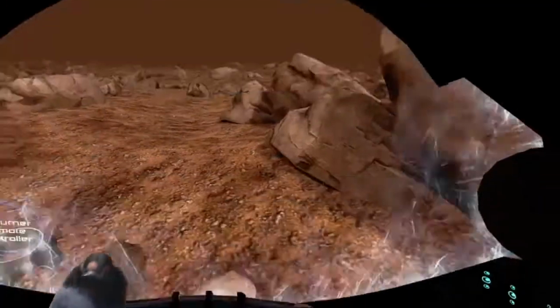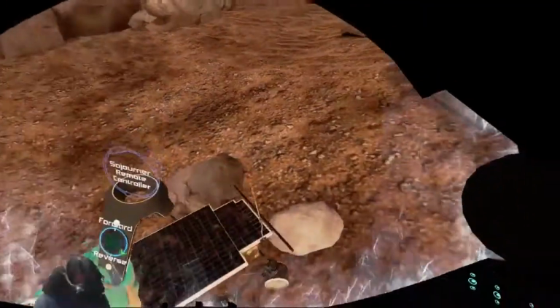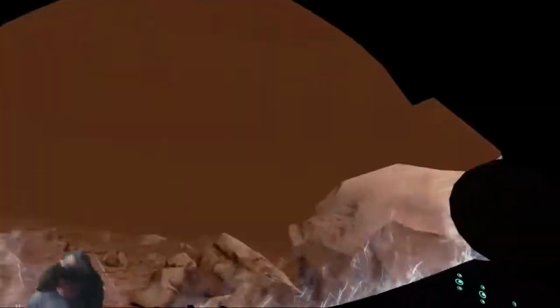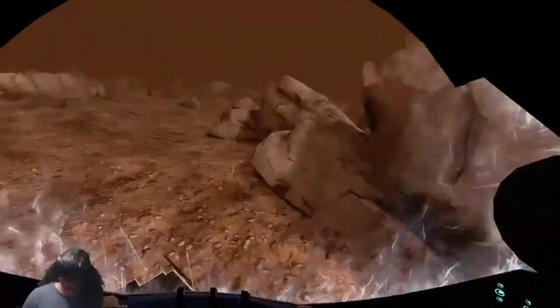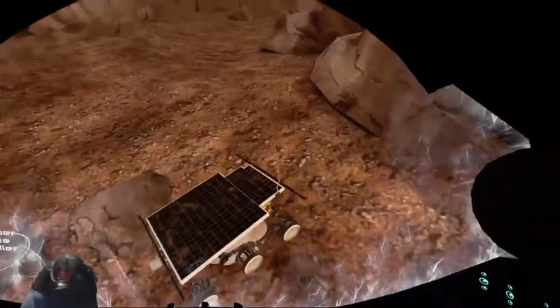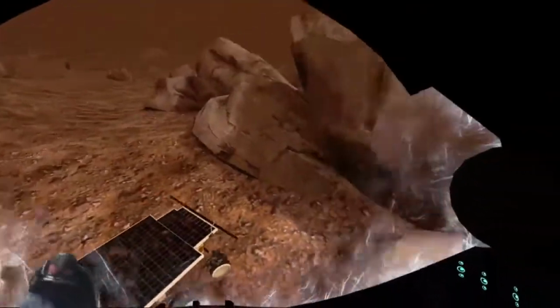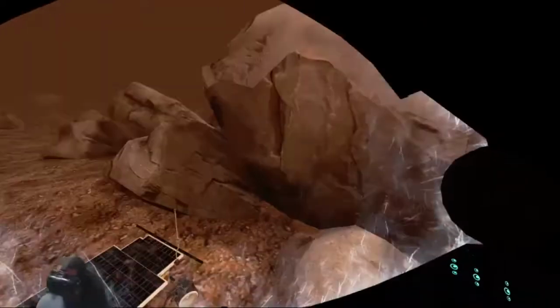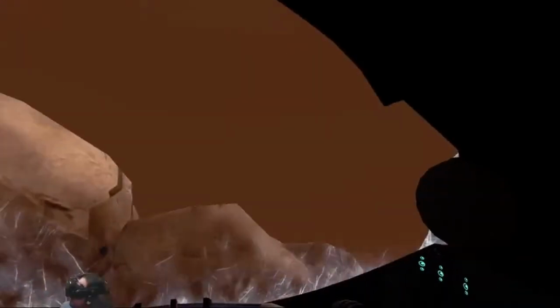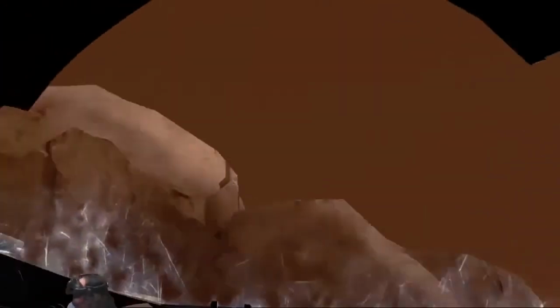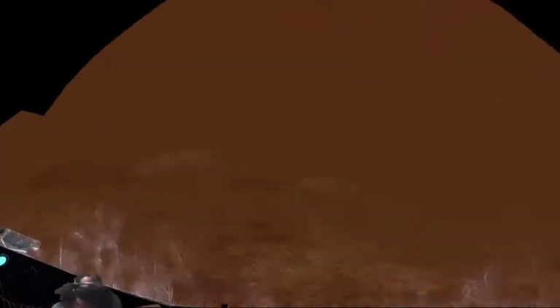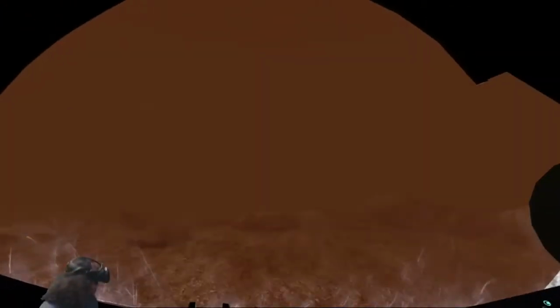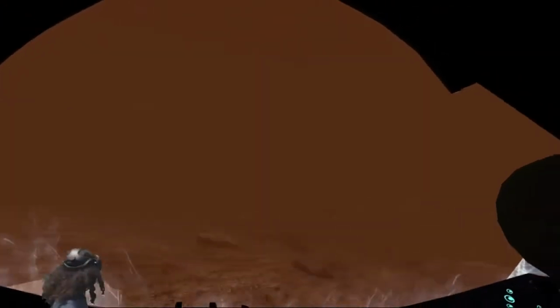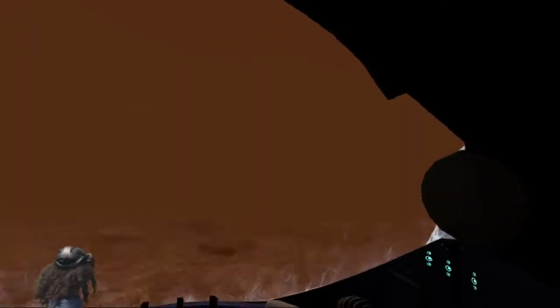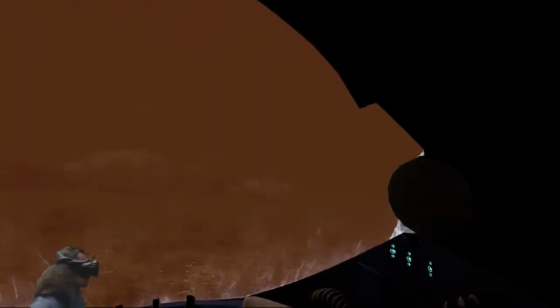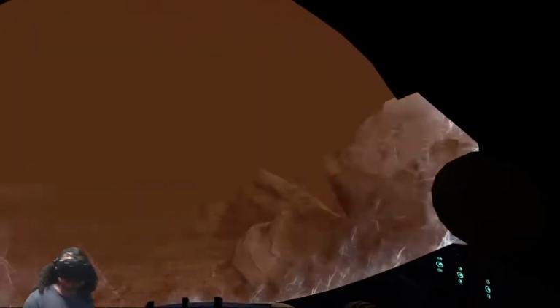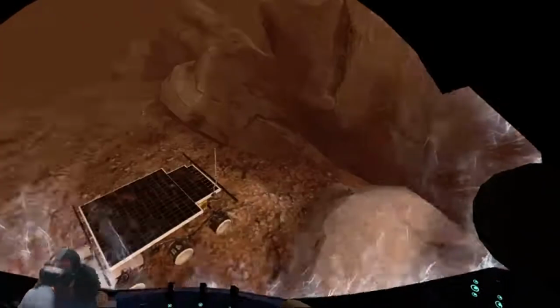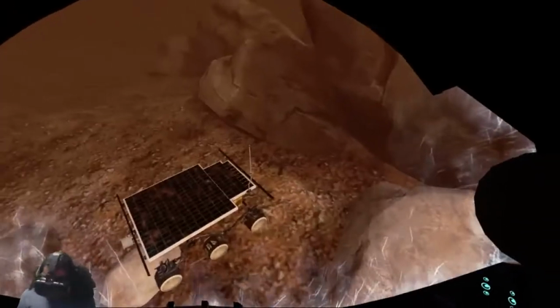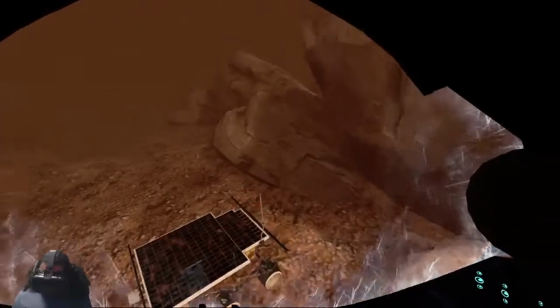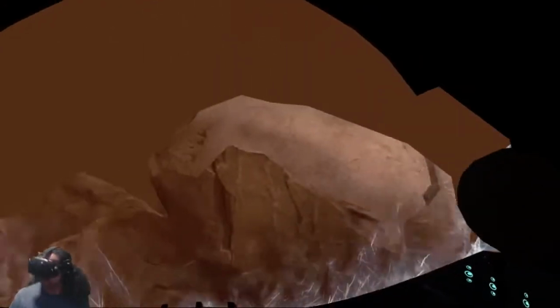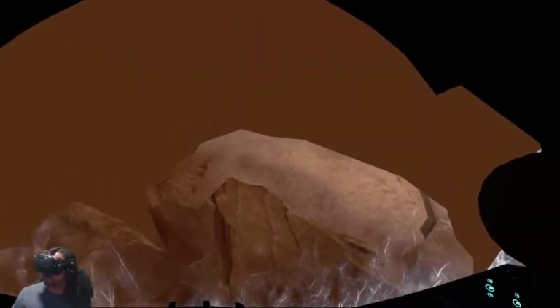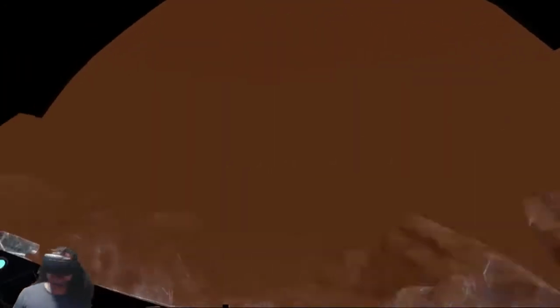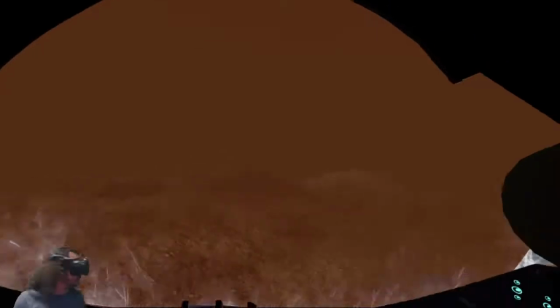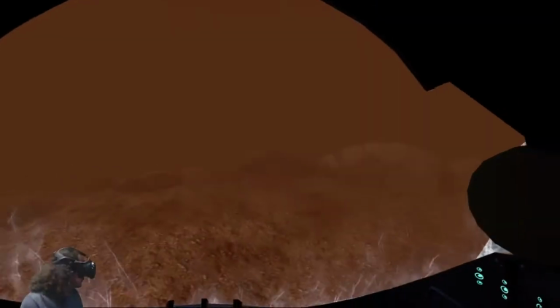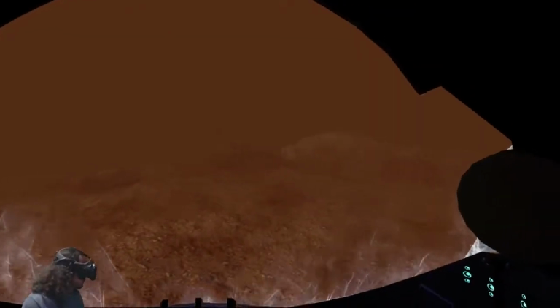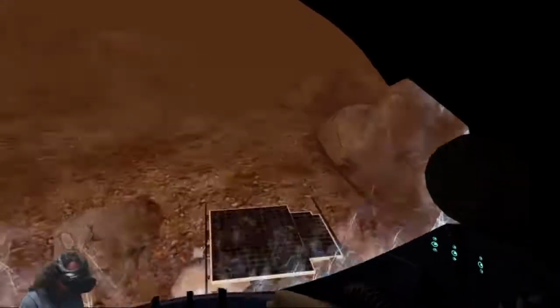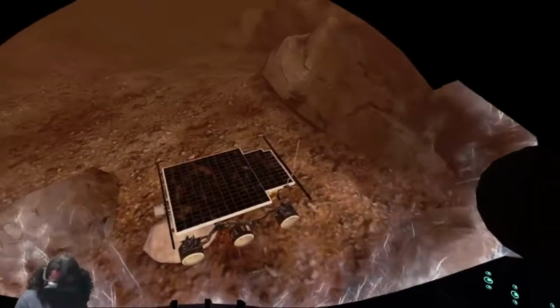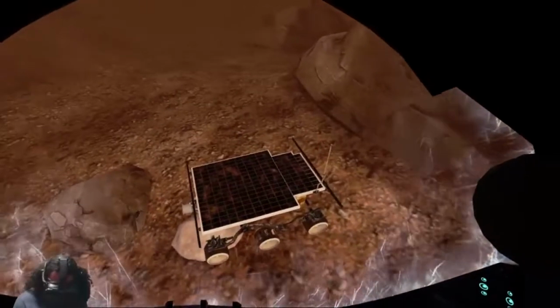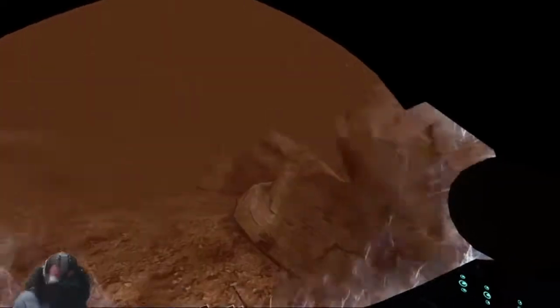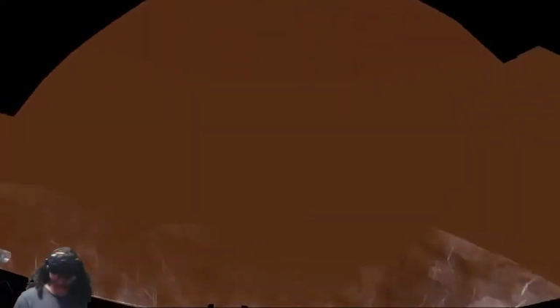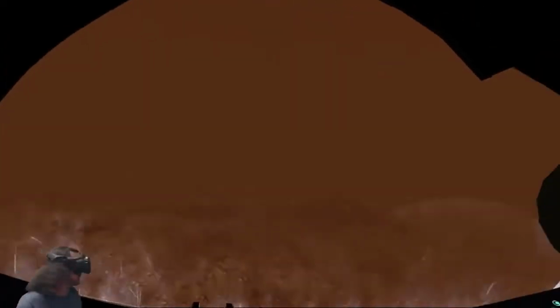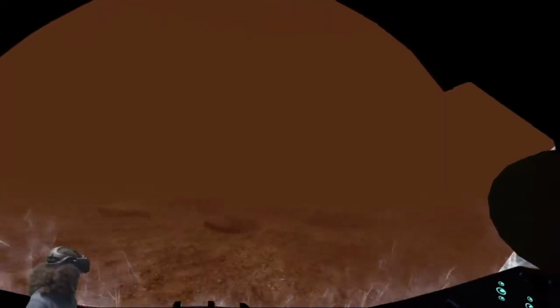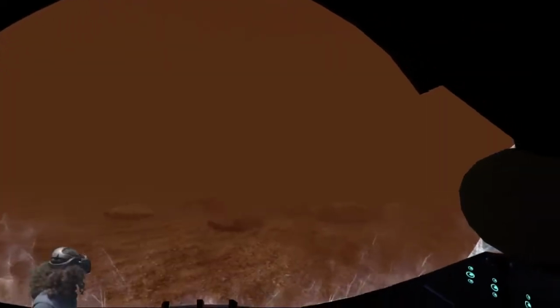Your timing is impeccable, traveler. The windstorm has arrived. Indications suggest the best action is to kneel down and remain still. The storm should pass swiftly.